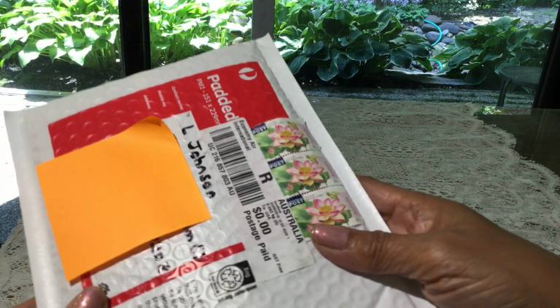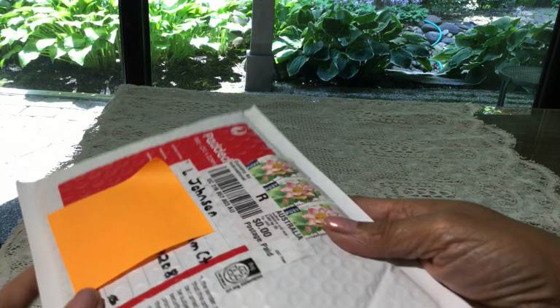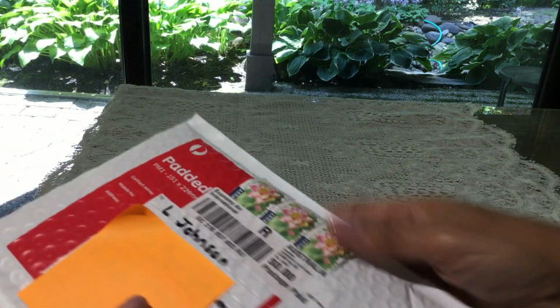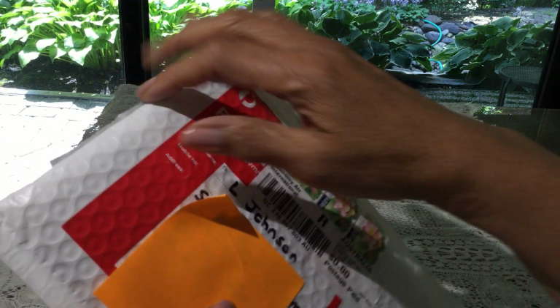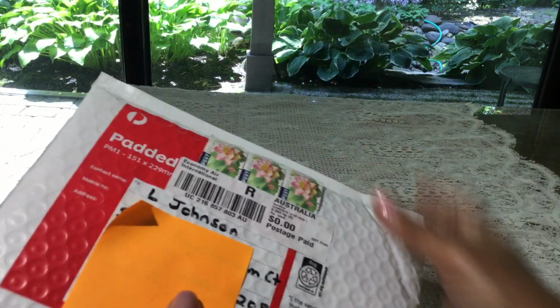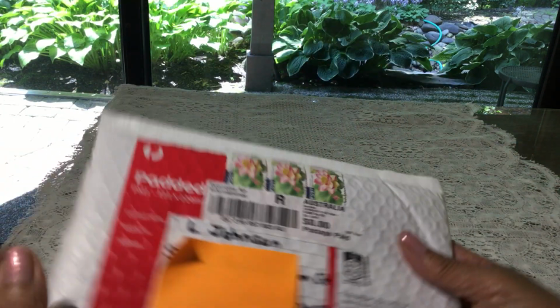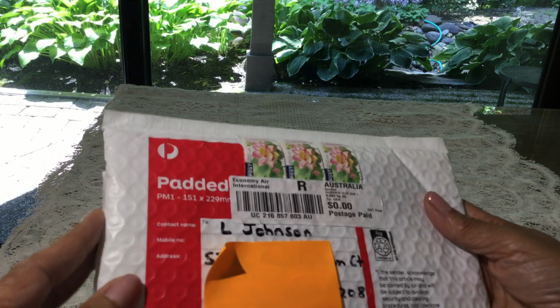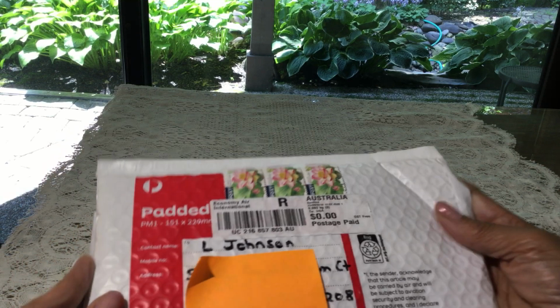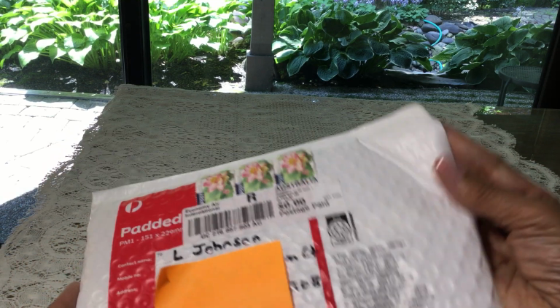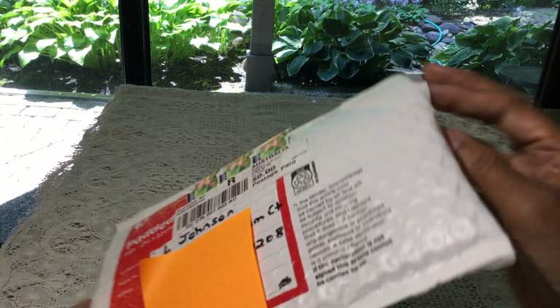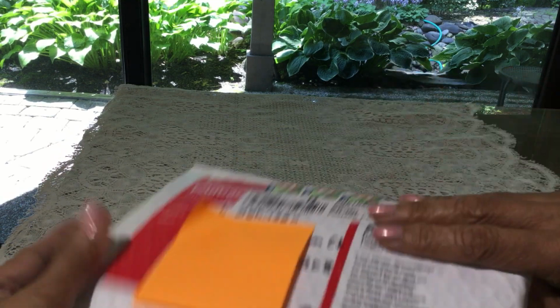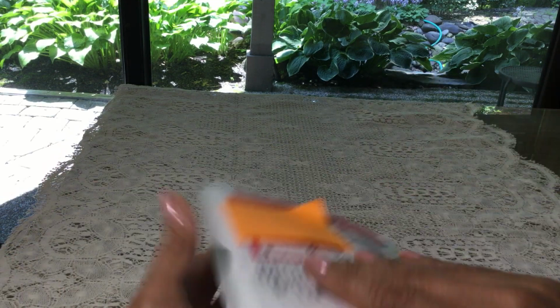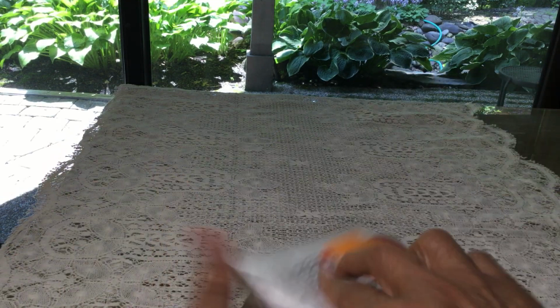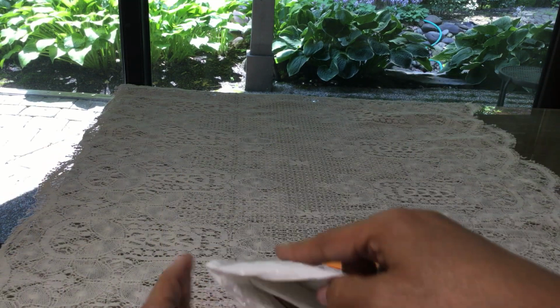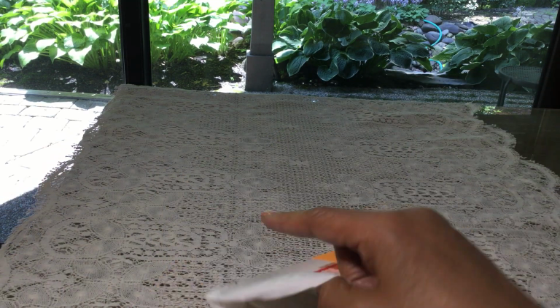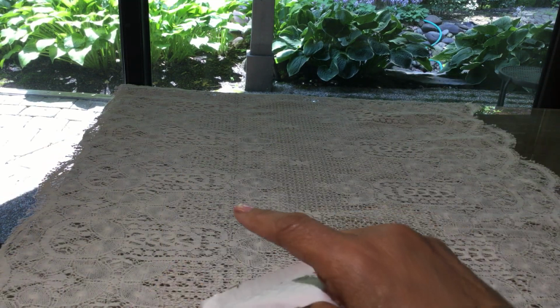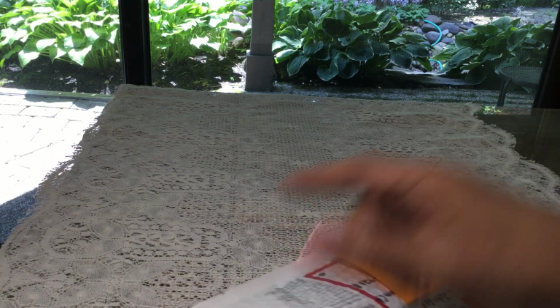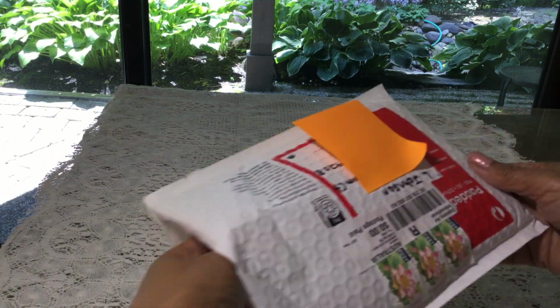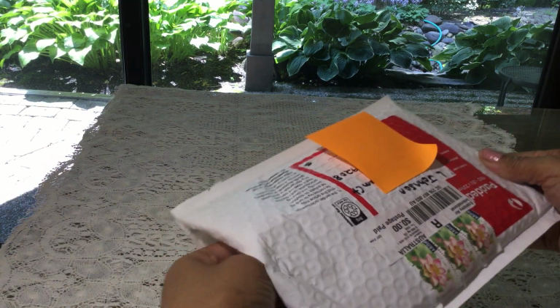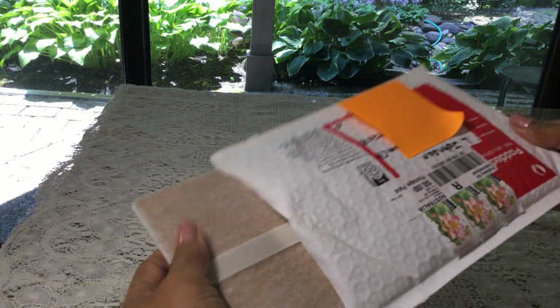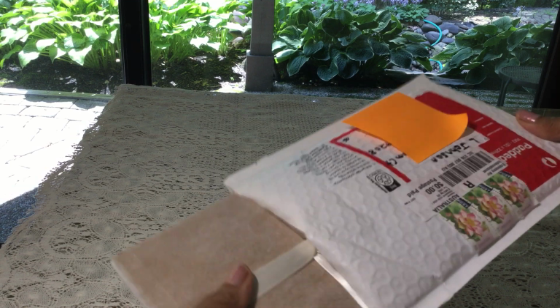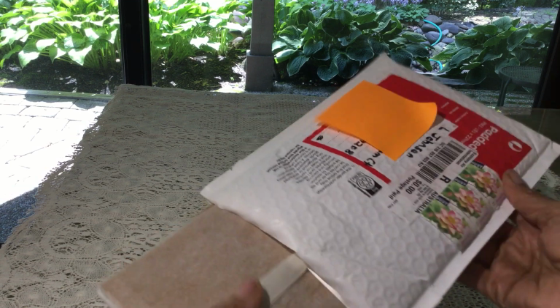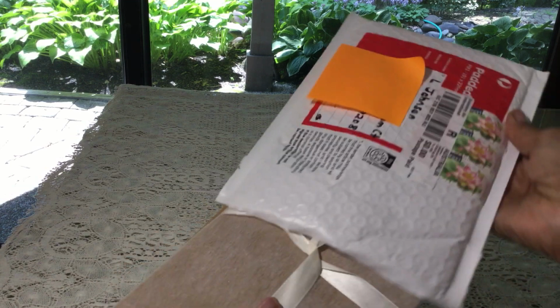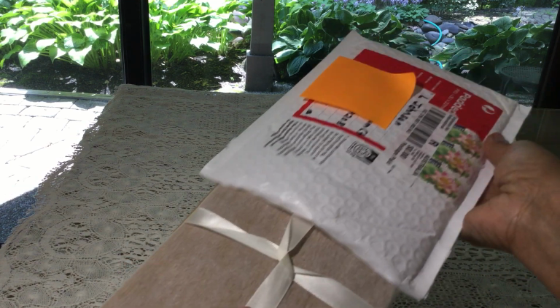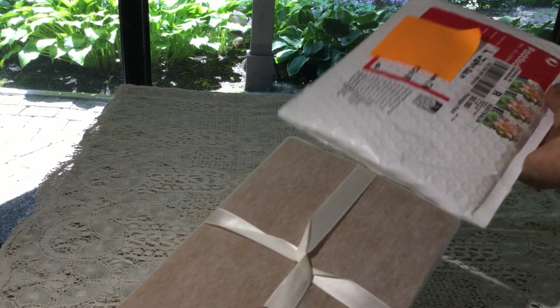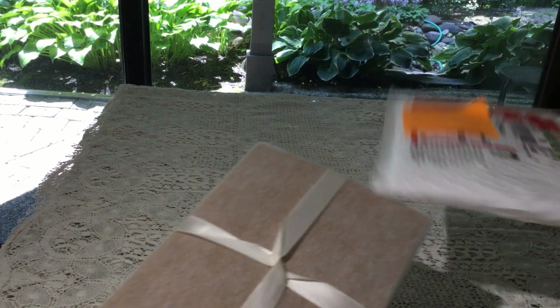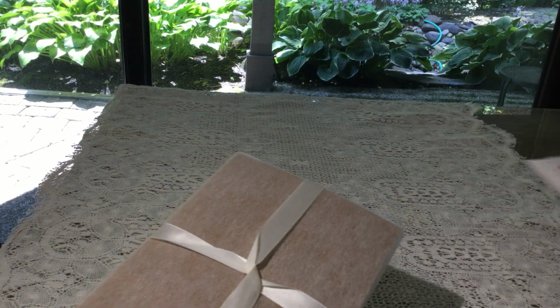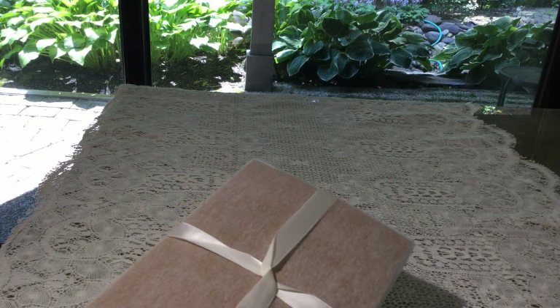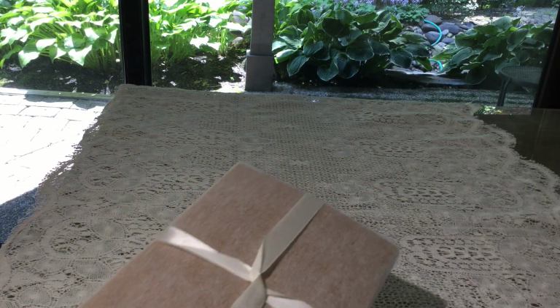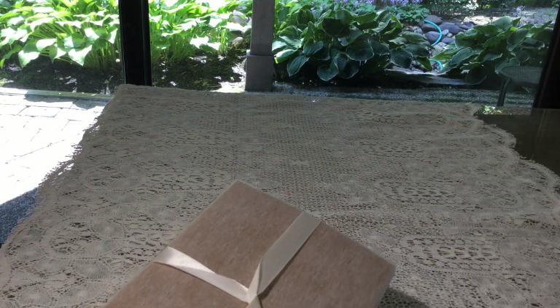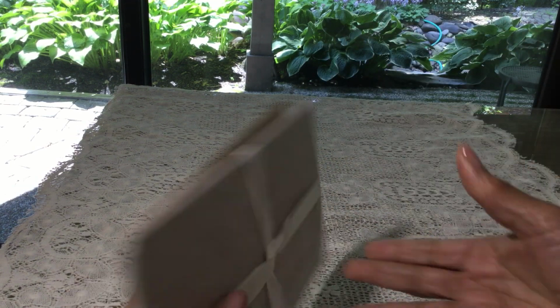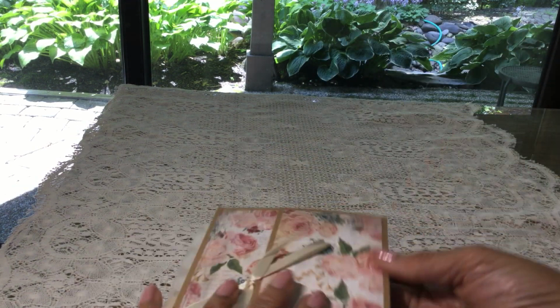I have already opened it on this end. So let's get it out and see if it's the person that I think it is.